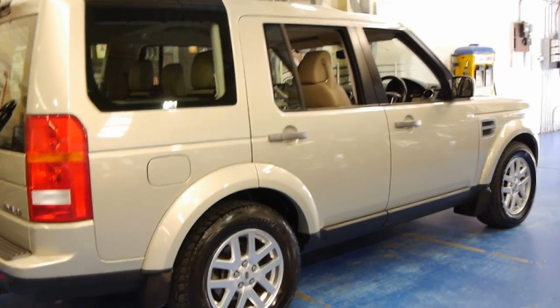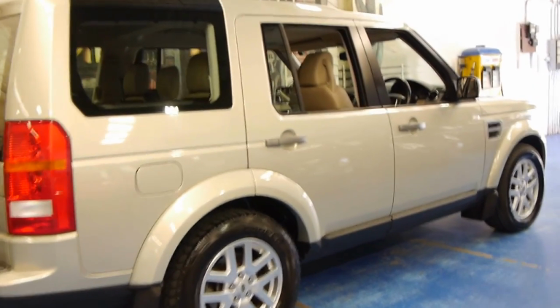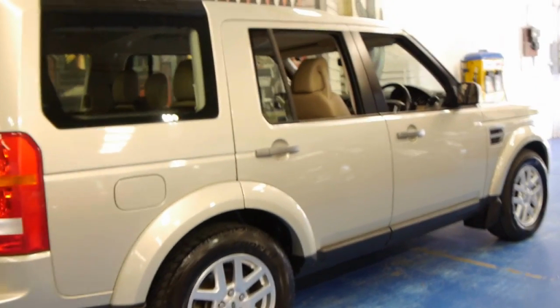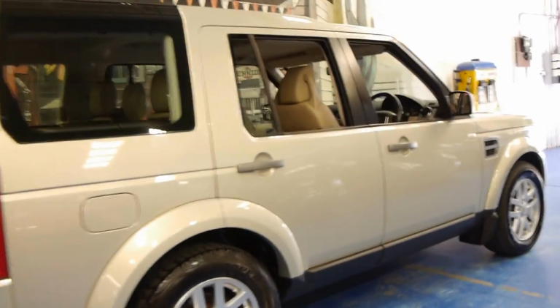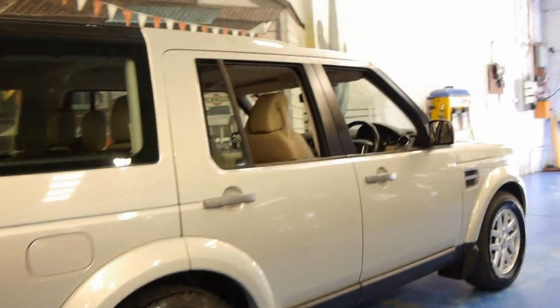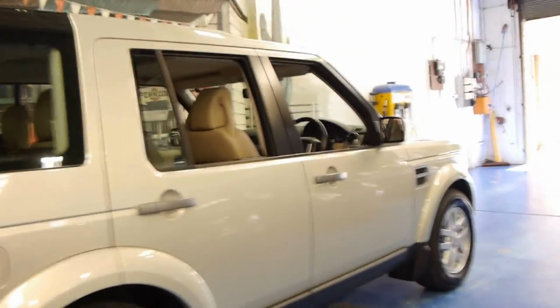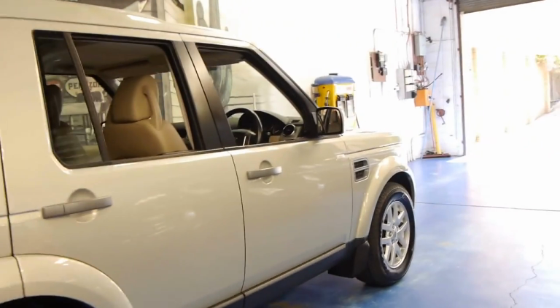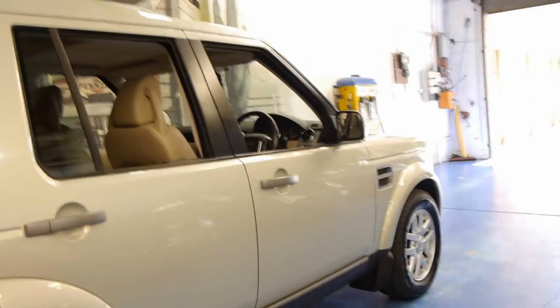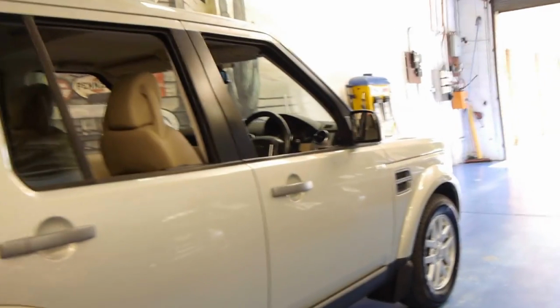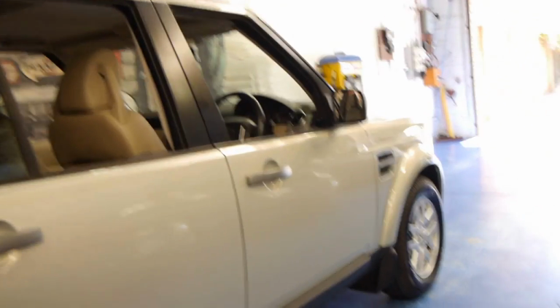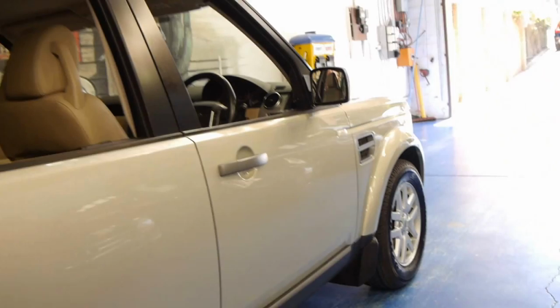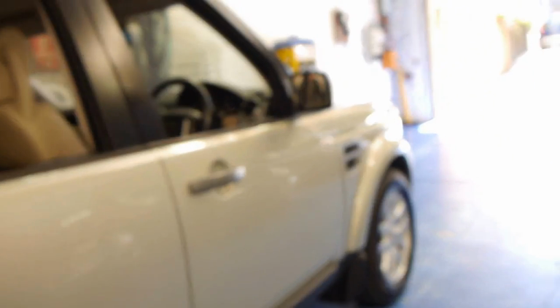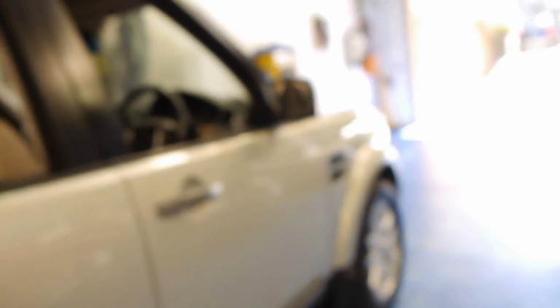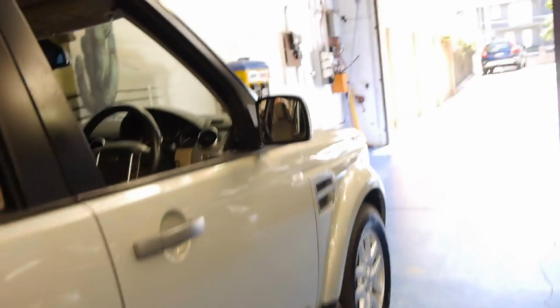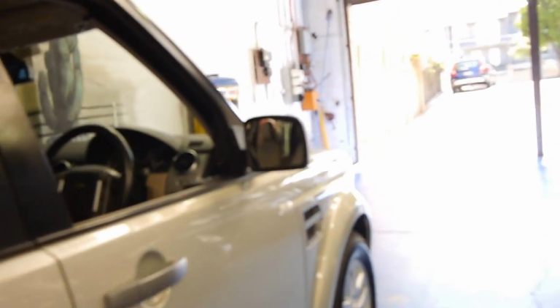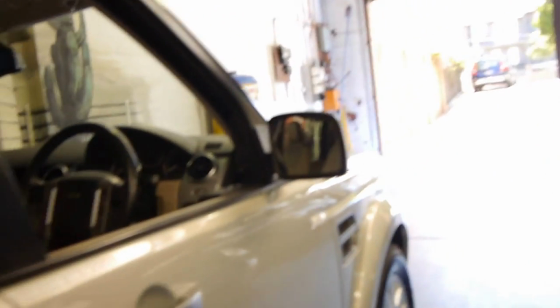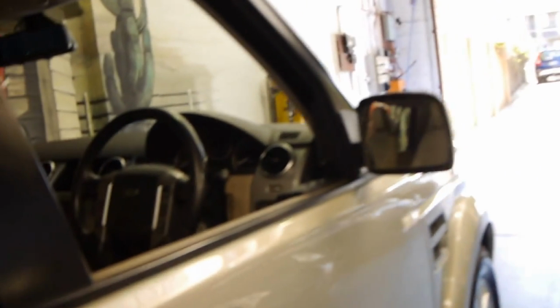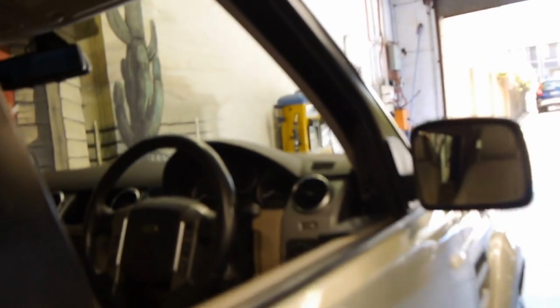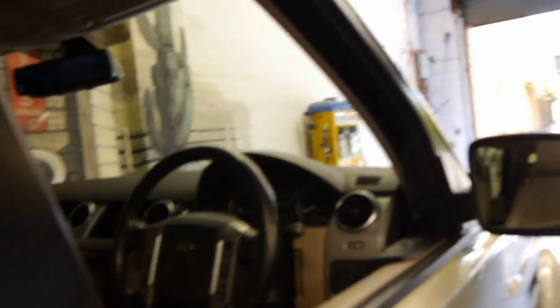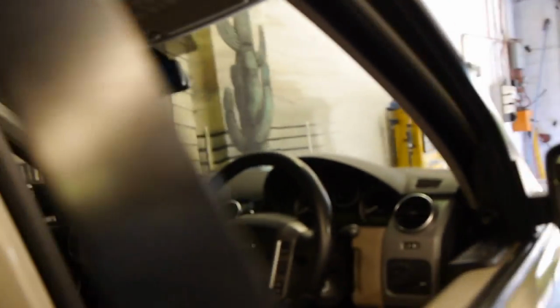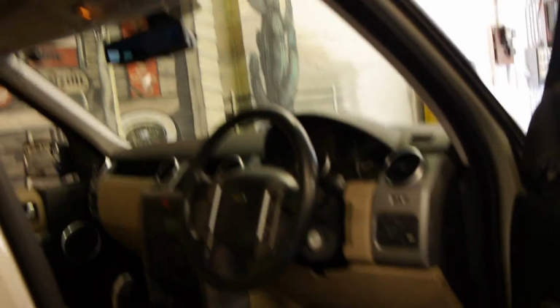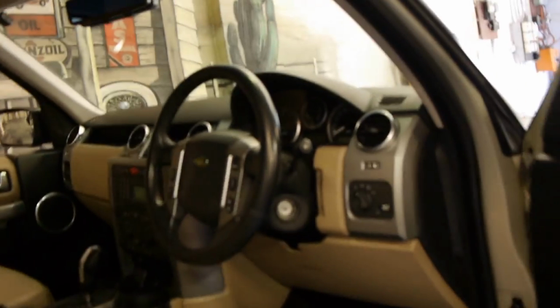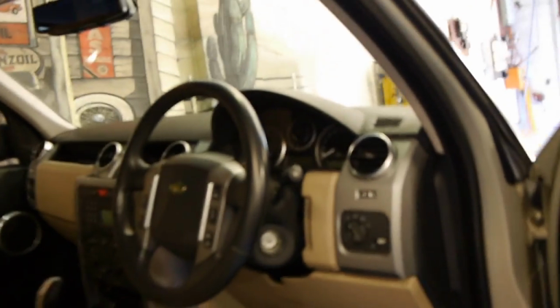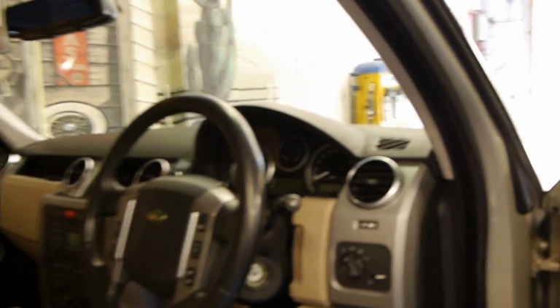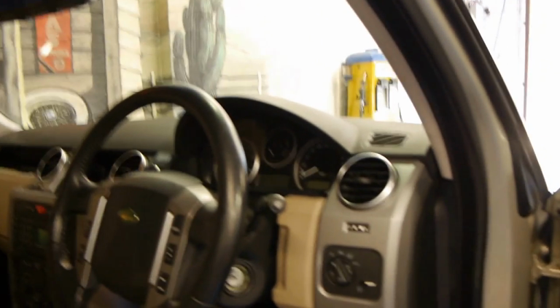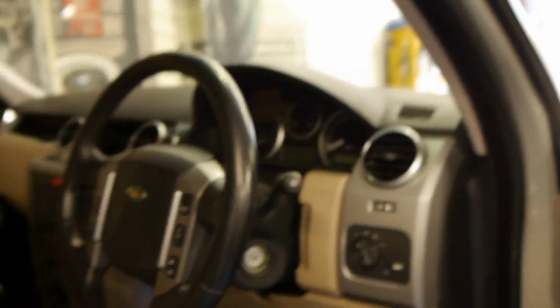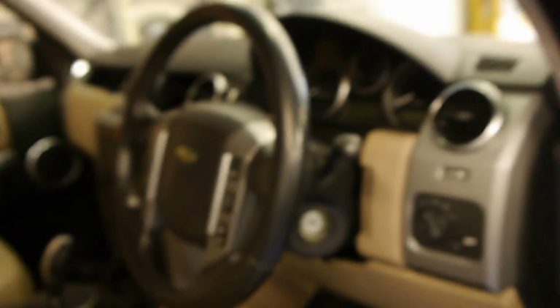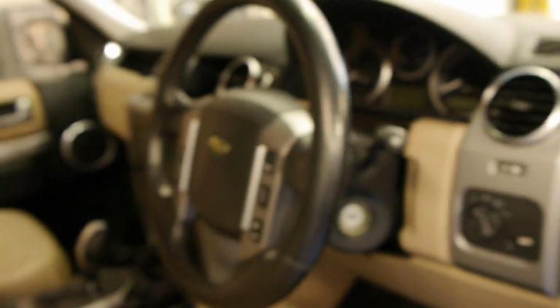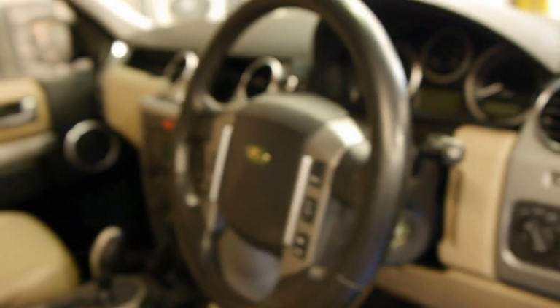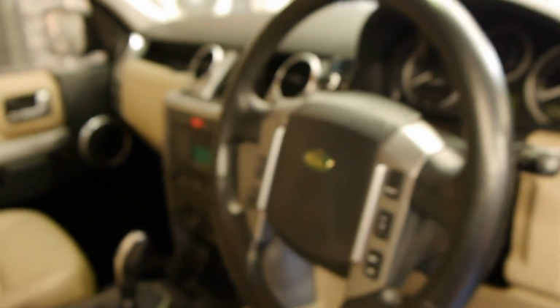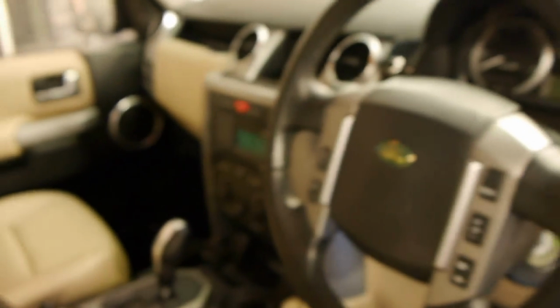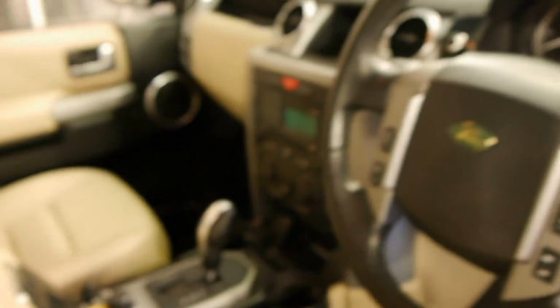It is easily one of the best Discovery 3s we've had at the Old Timer Centre in terms of its condition, its logbook — it's even got a spare key. The leather is in excellent condition. It's a car which has been very well cared for indeed.